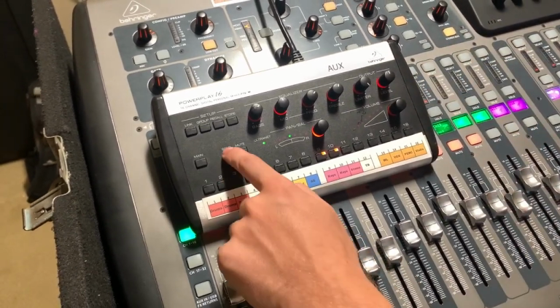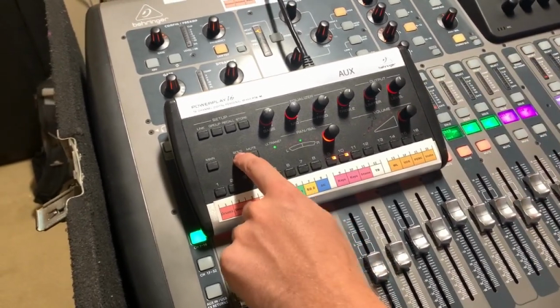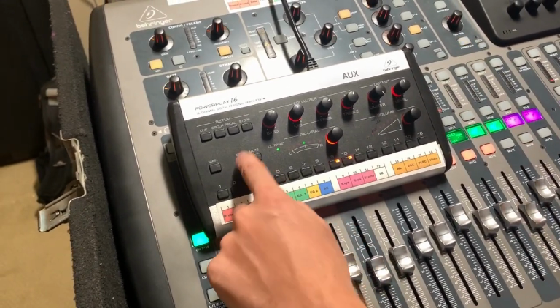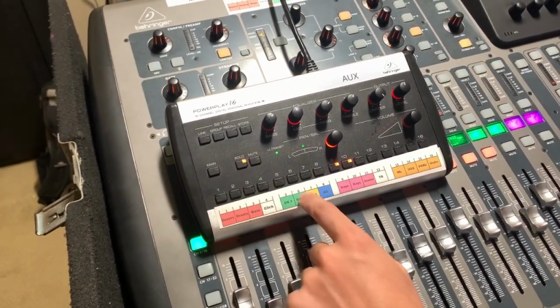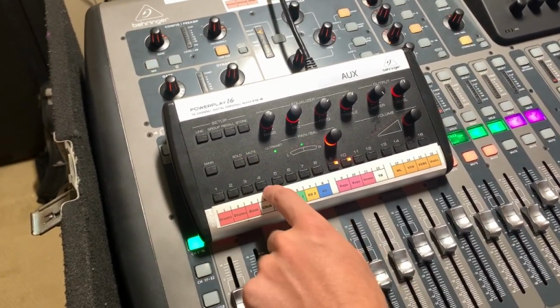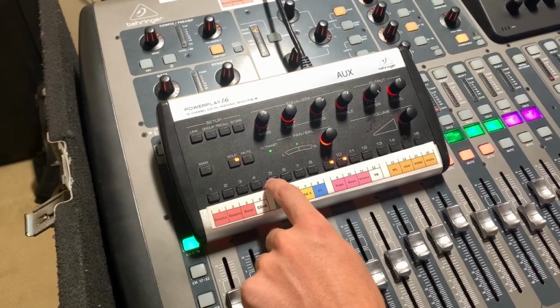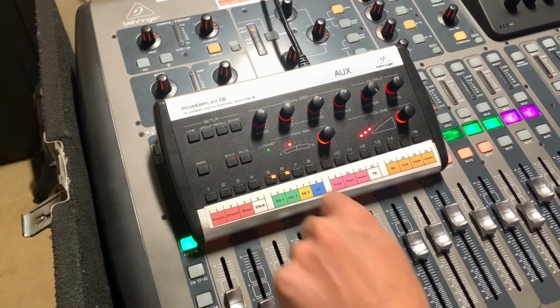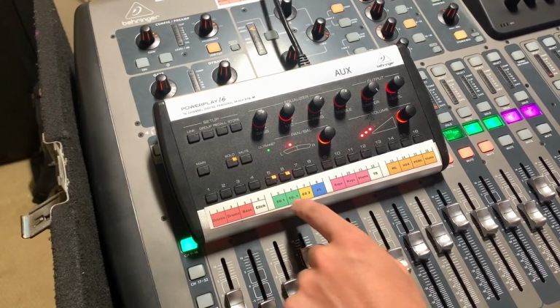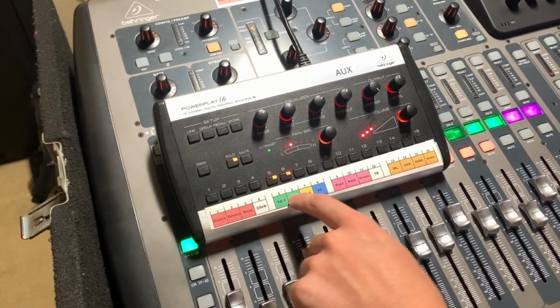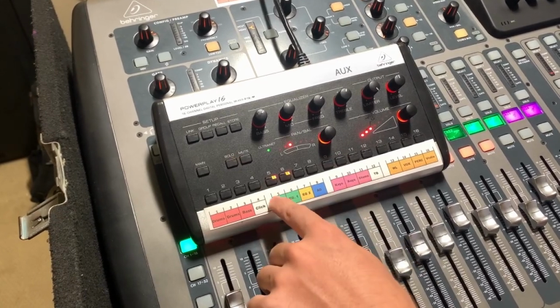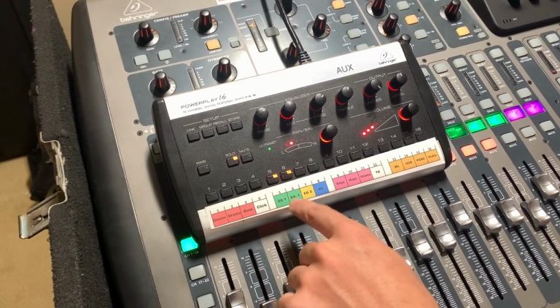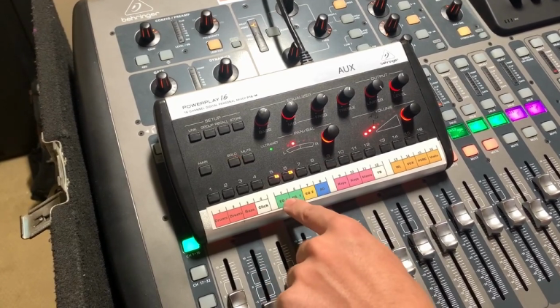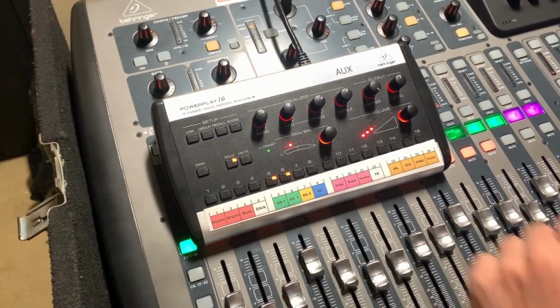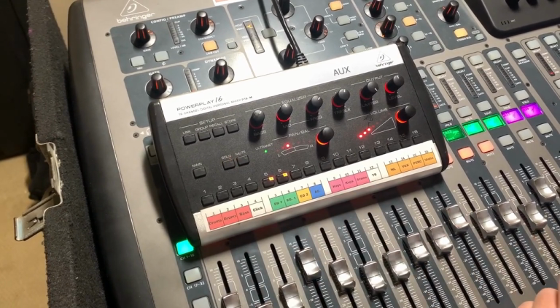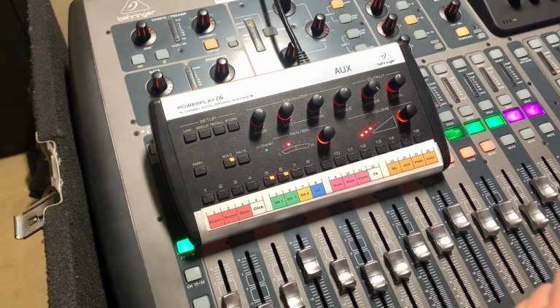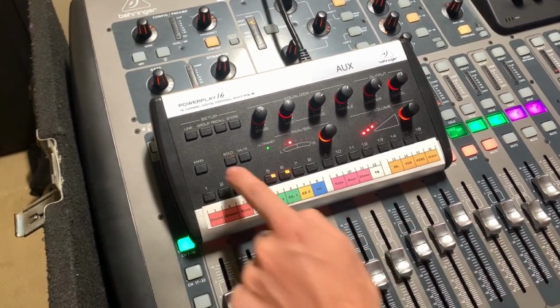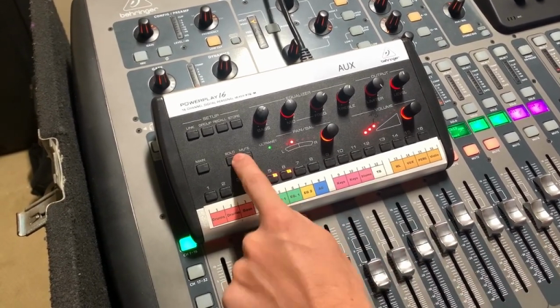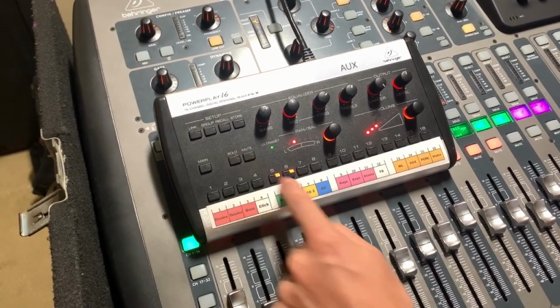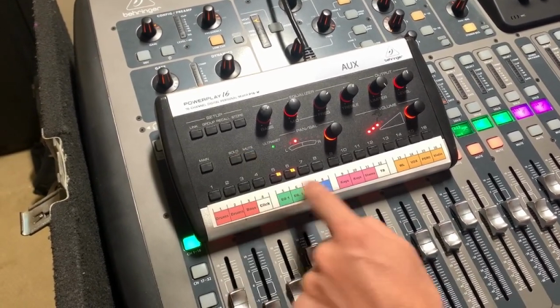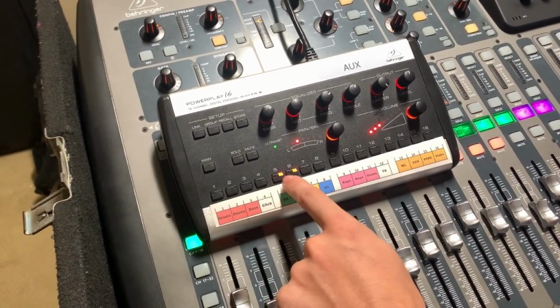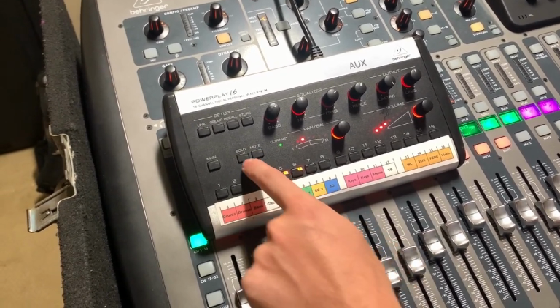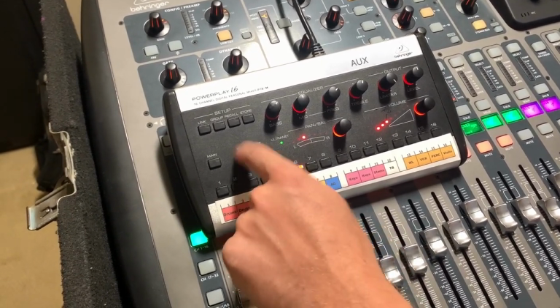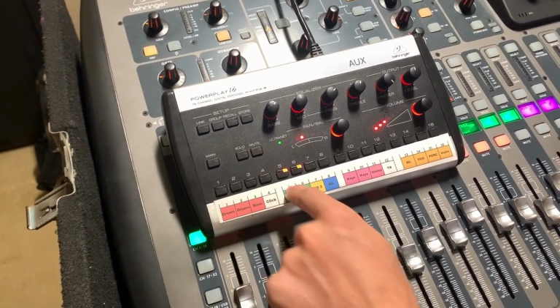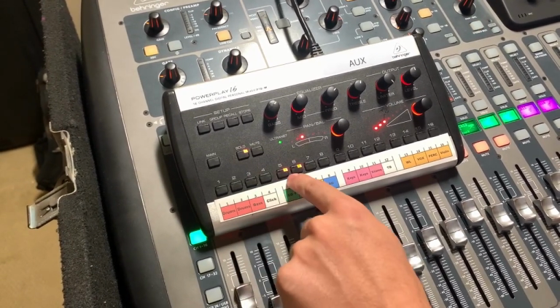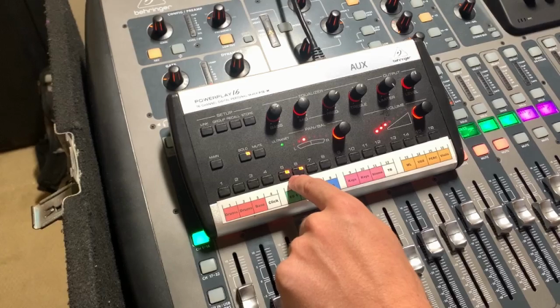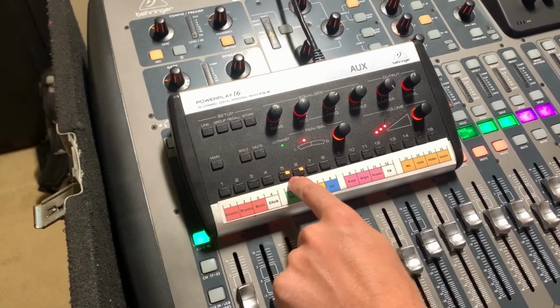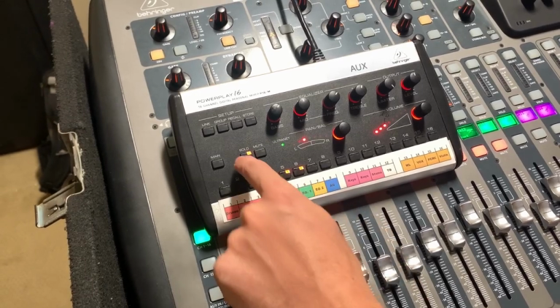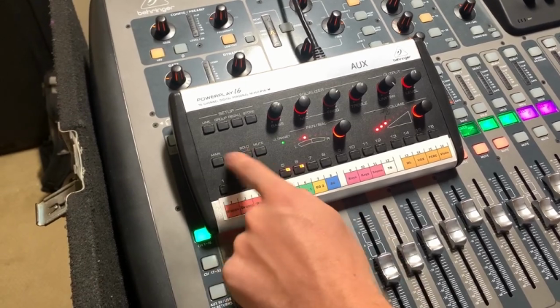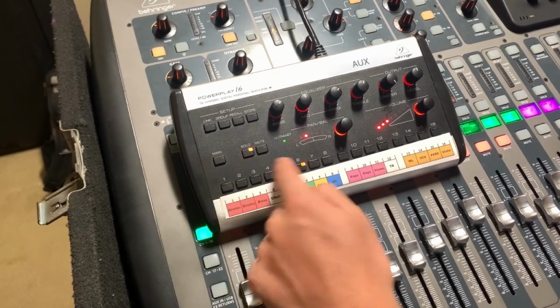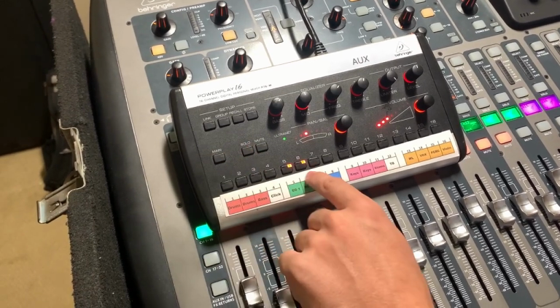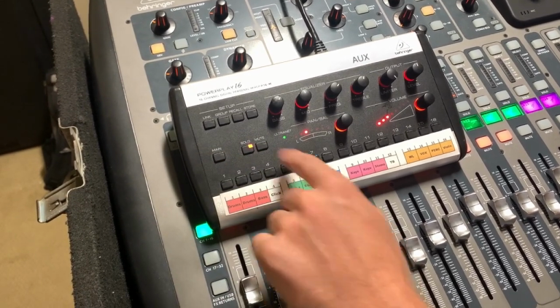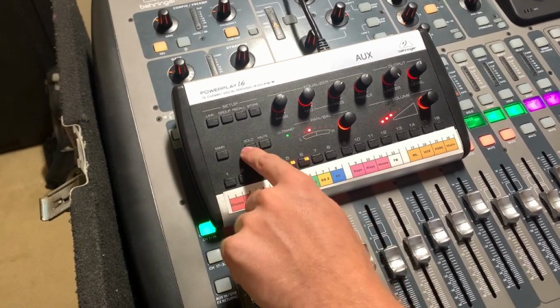You can also solo a channel so you can hear only what's happening on that one channel — for example, to check what your guitar player is doing on their EG channel.